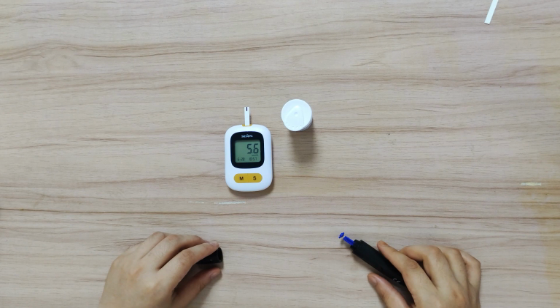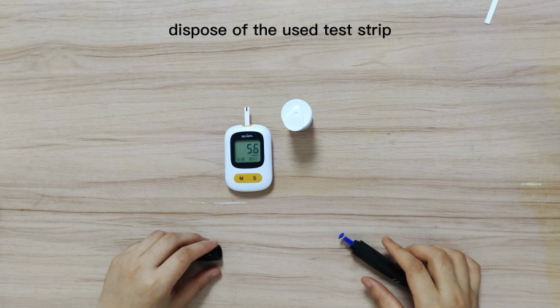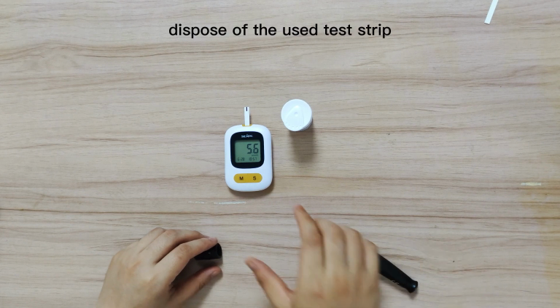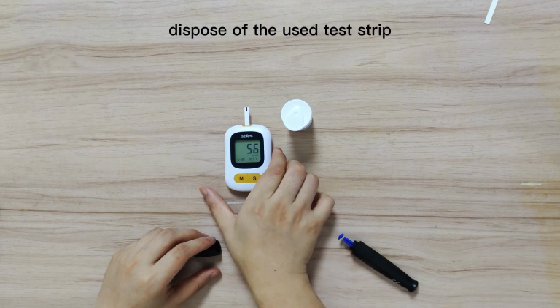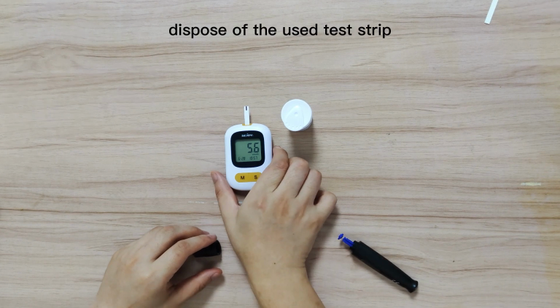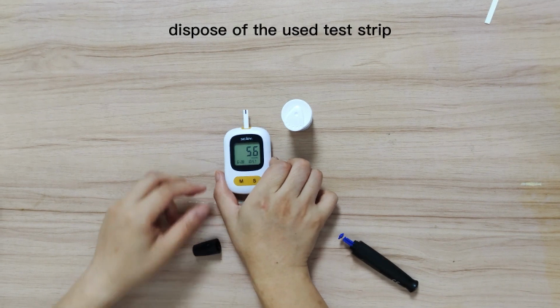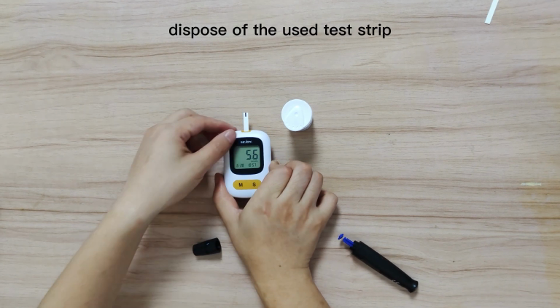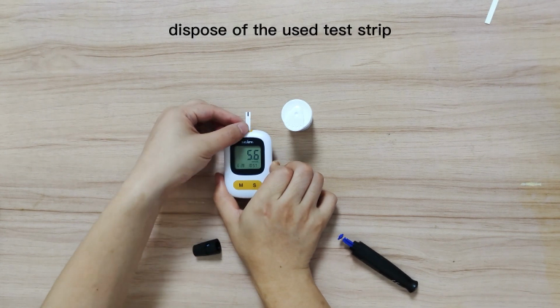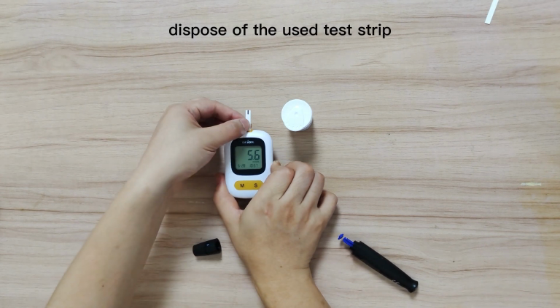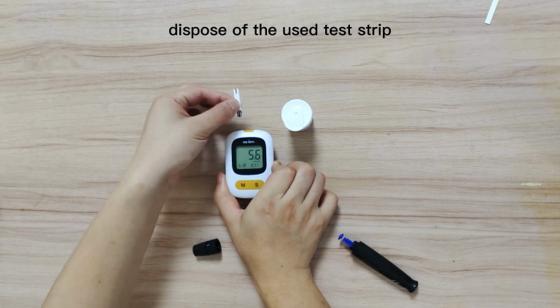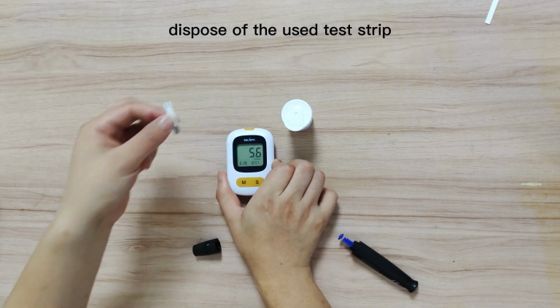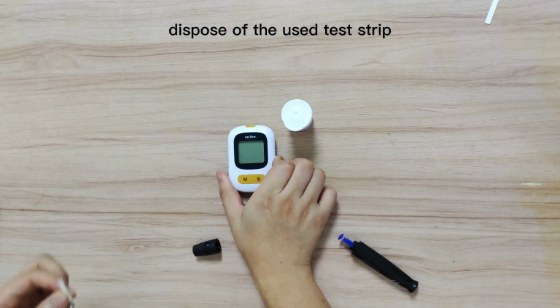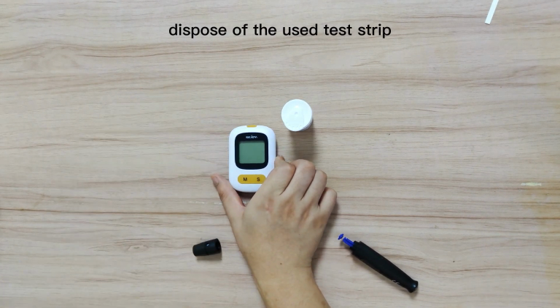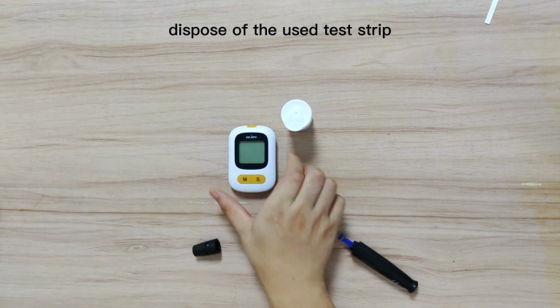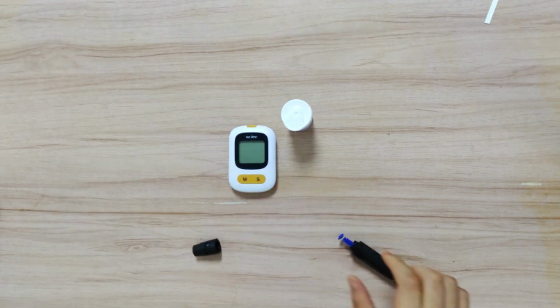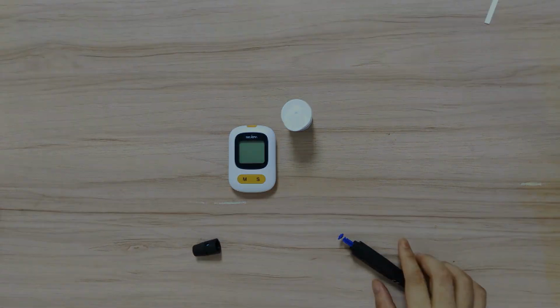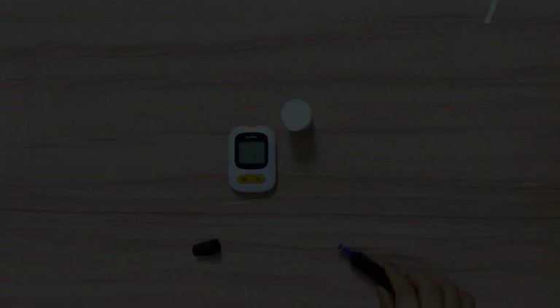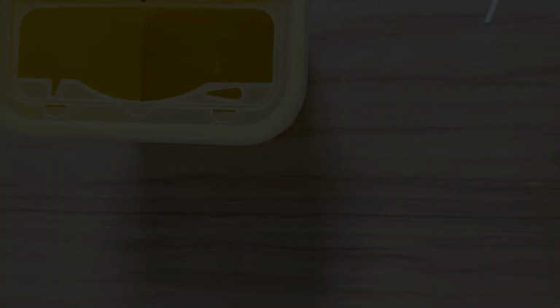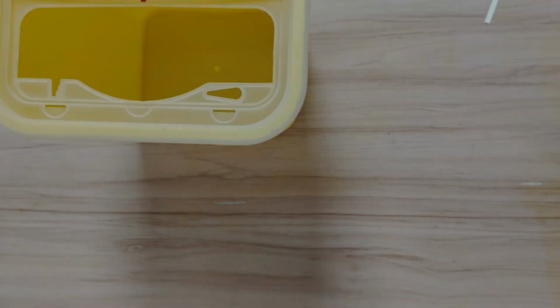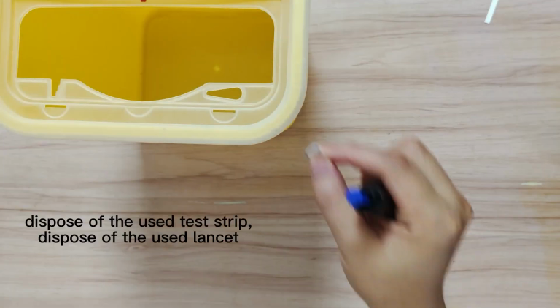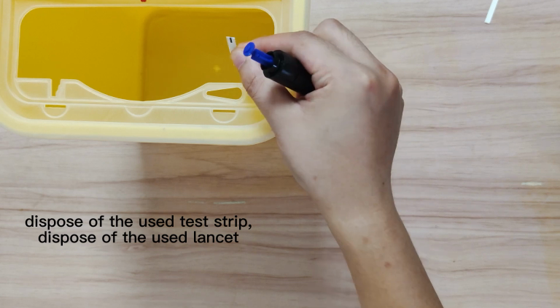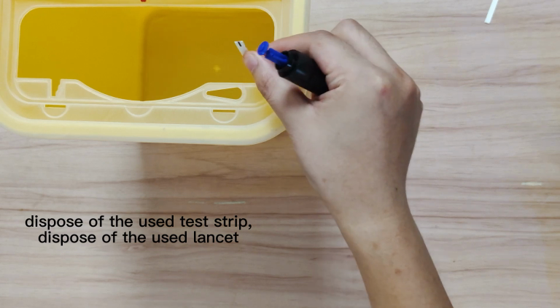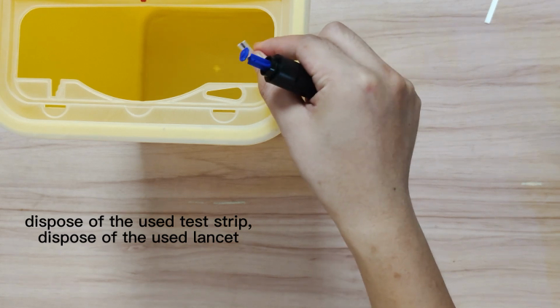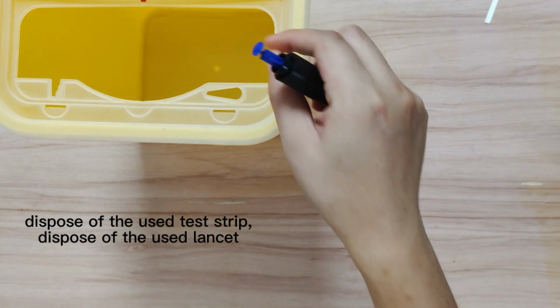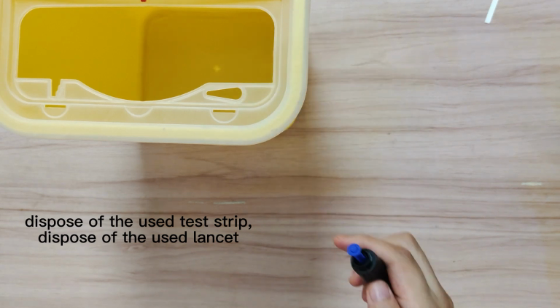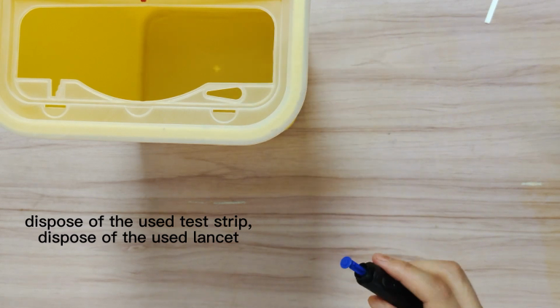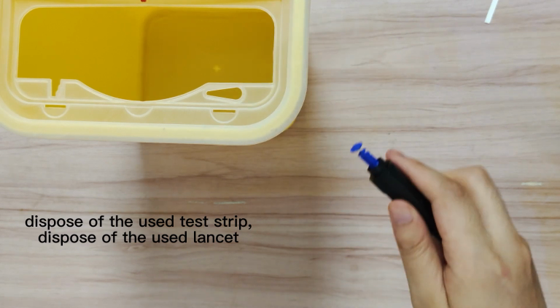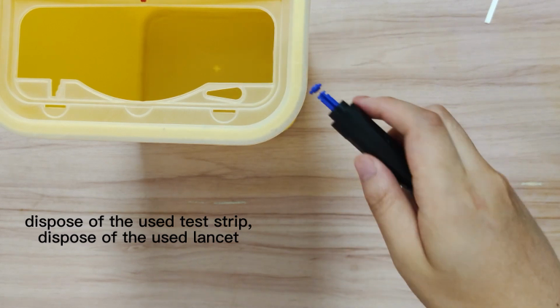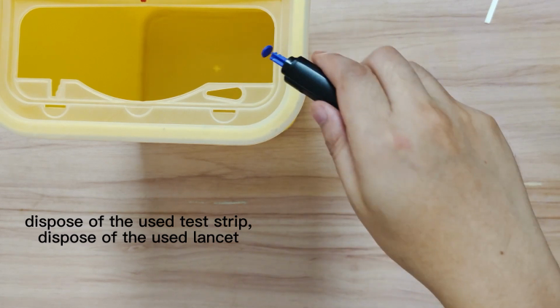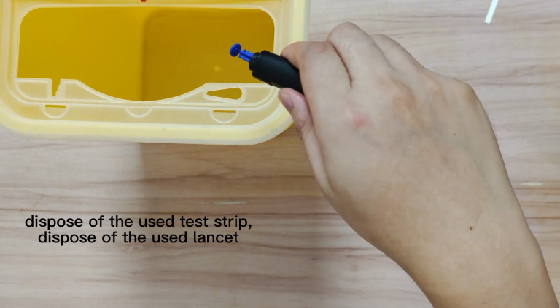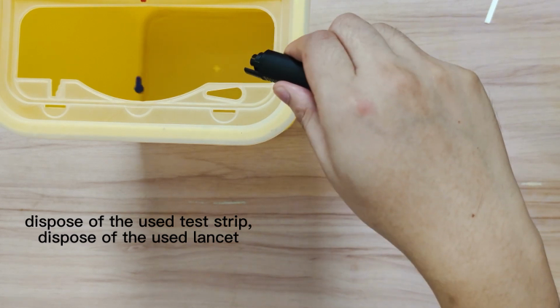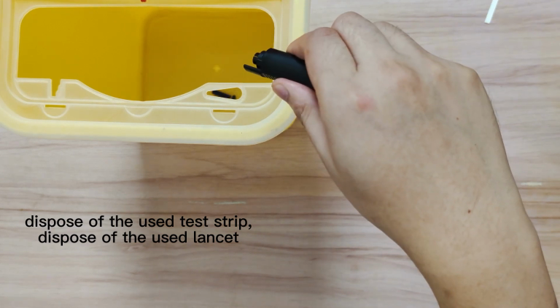Use the test strip ejector switch to quickly dispose of the test strip.